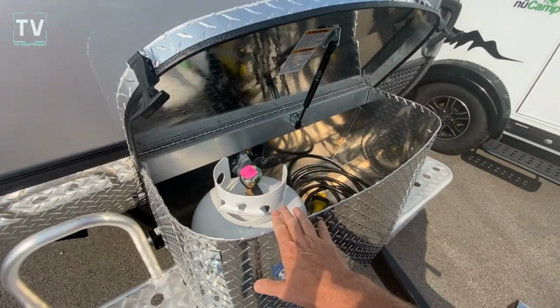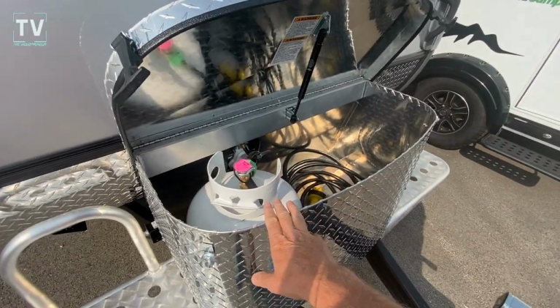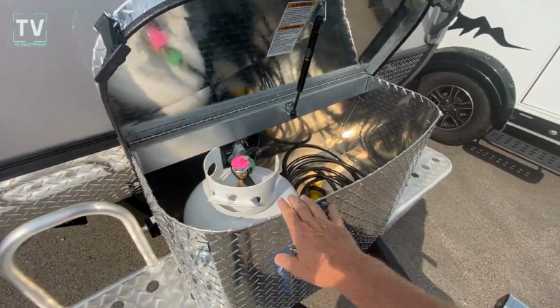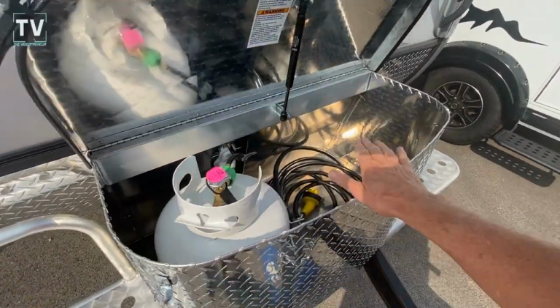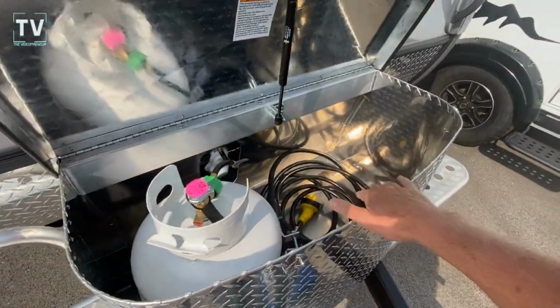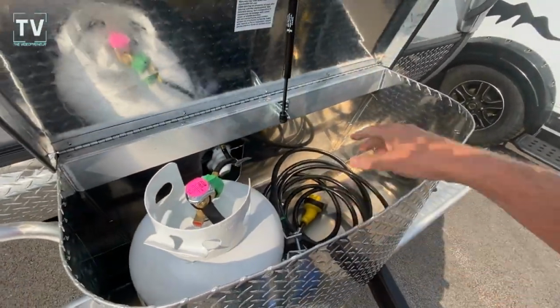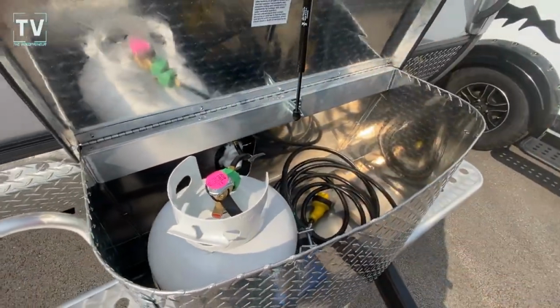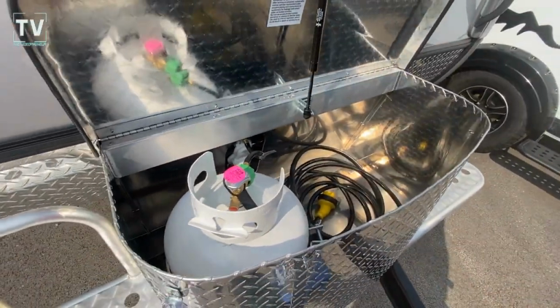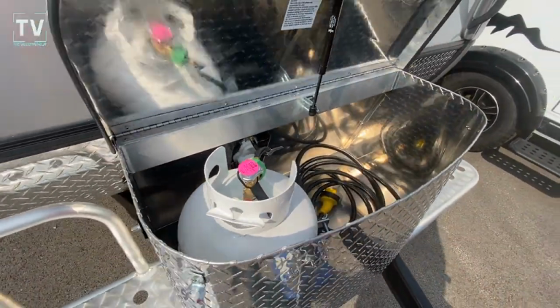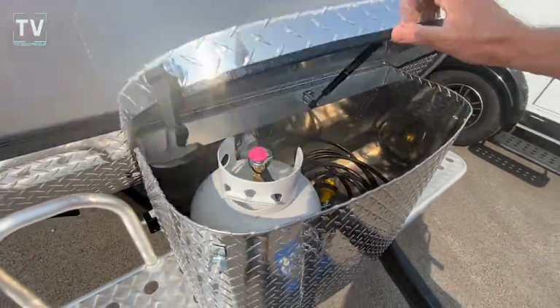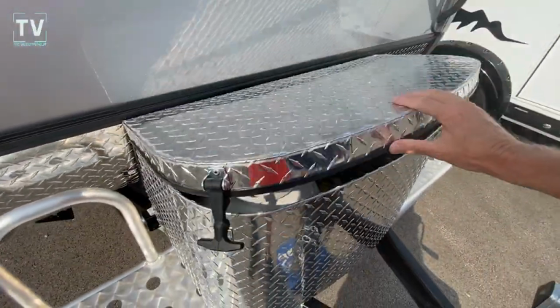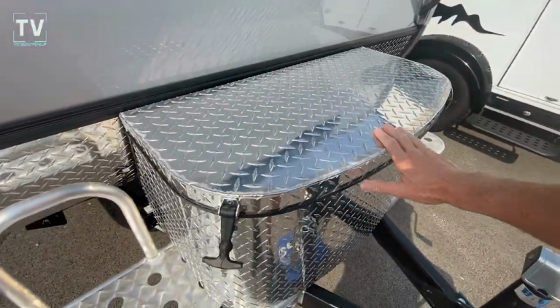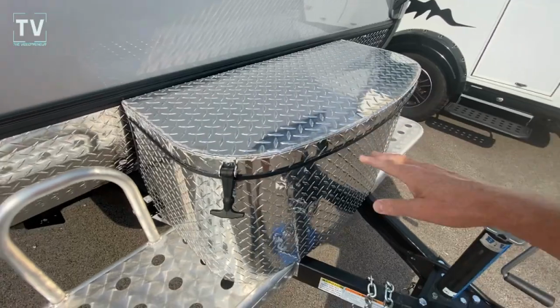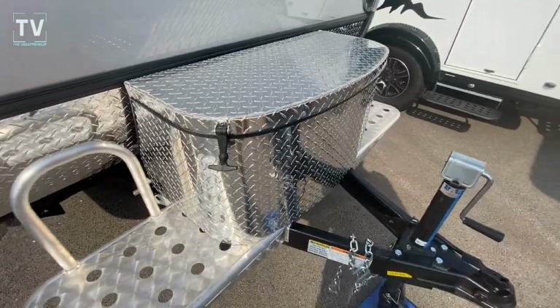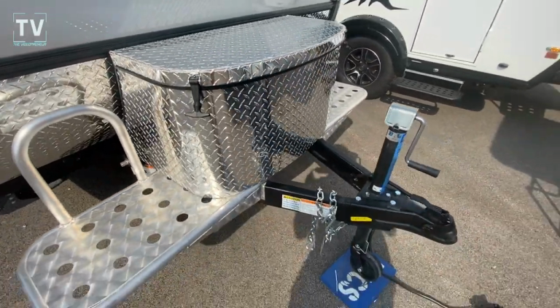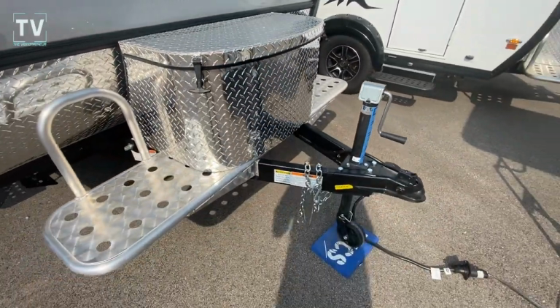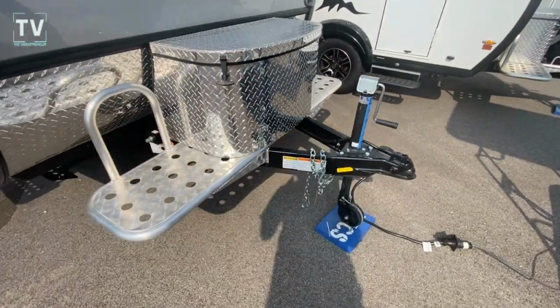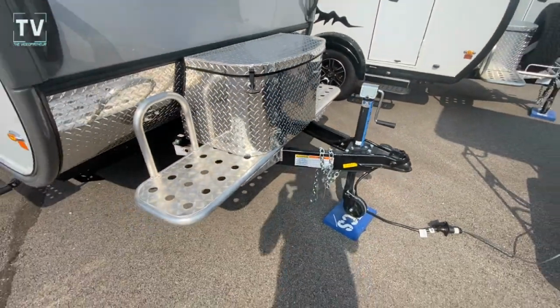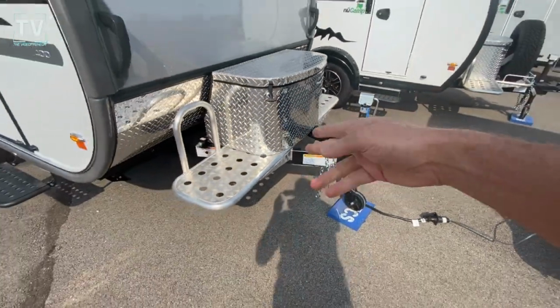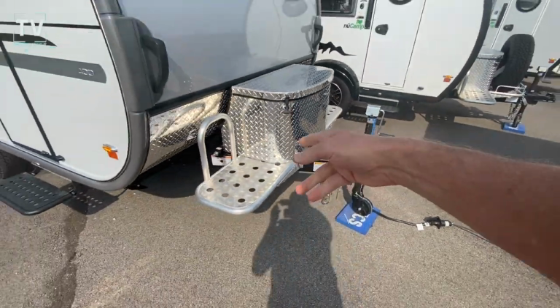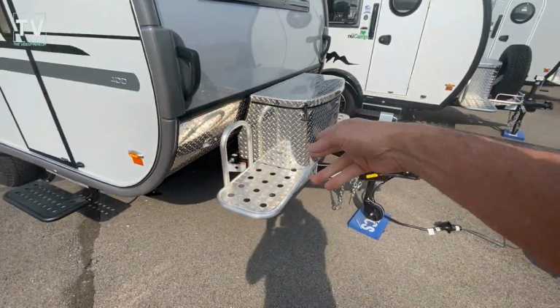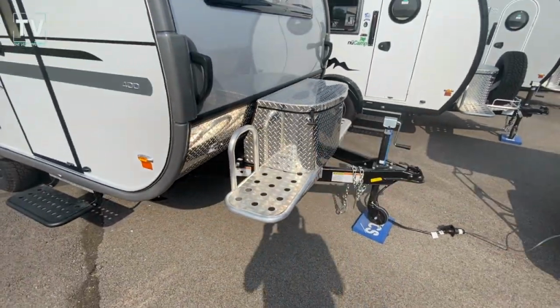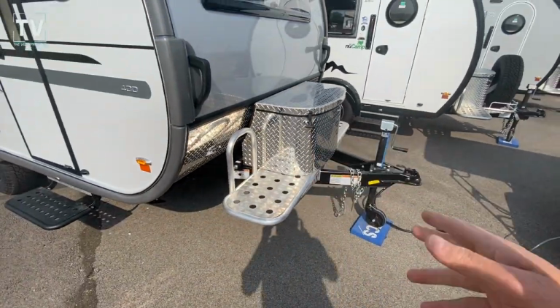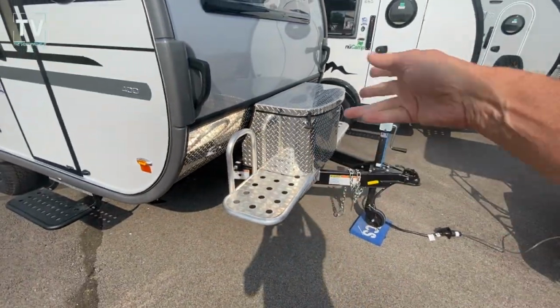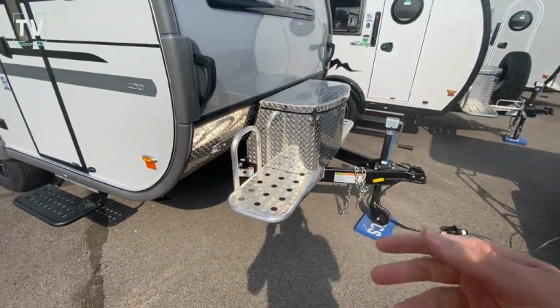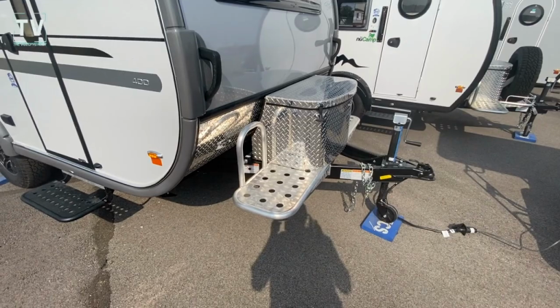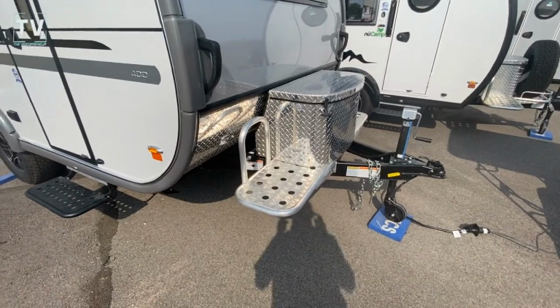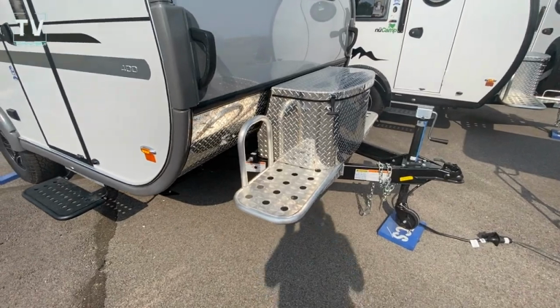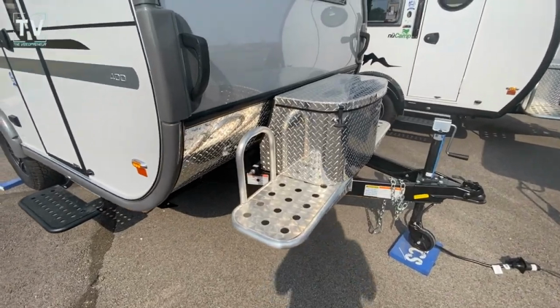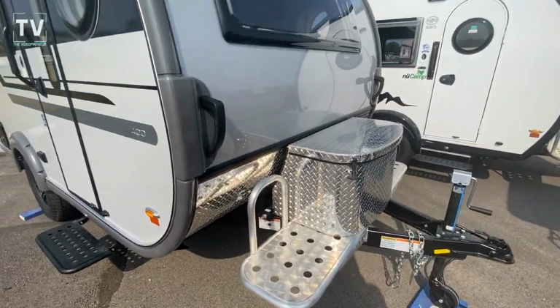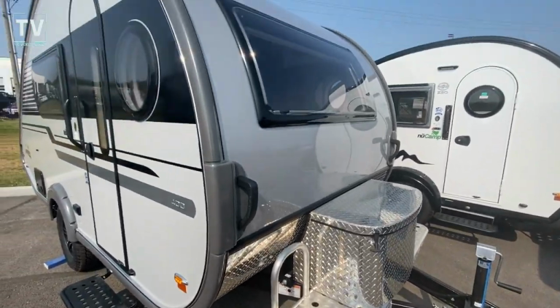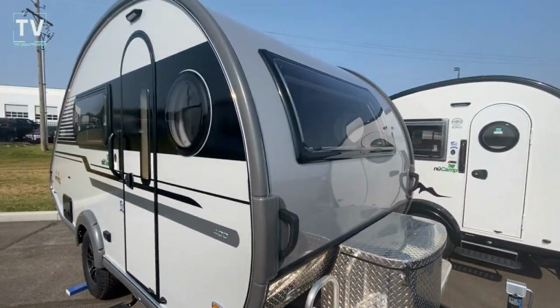Single LP bottle. There's your electric hookup. Go ahead and close that off. Get a shot of the front tongue. You also have storage, so if you had gas cans or coolers you wanted to strap, very convenient.